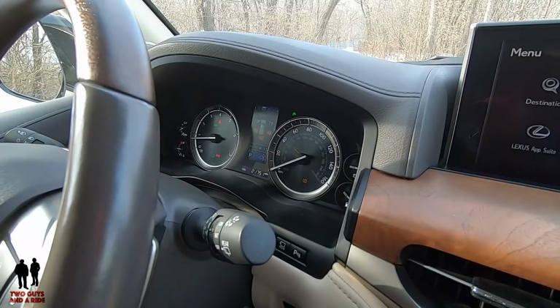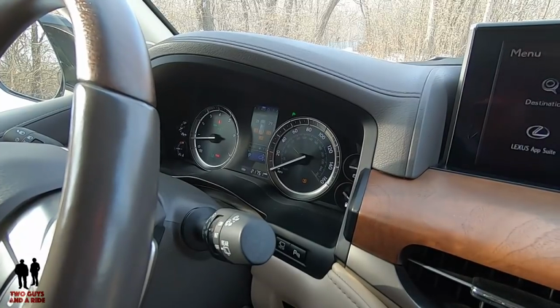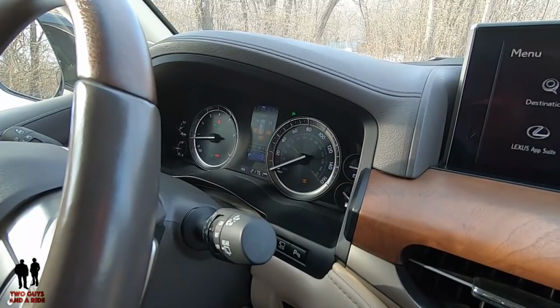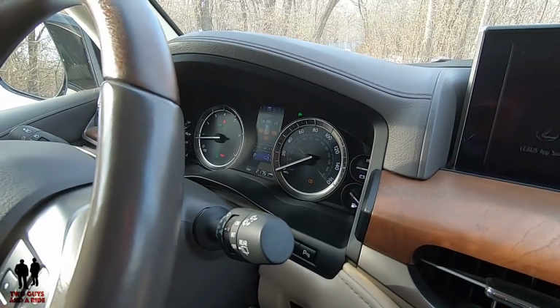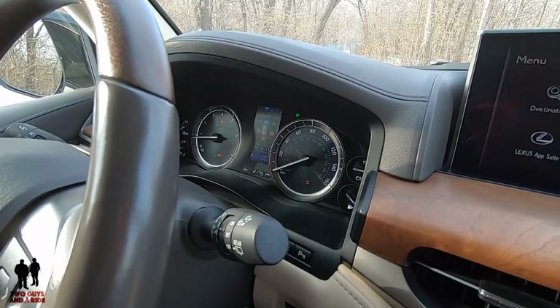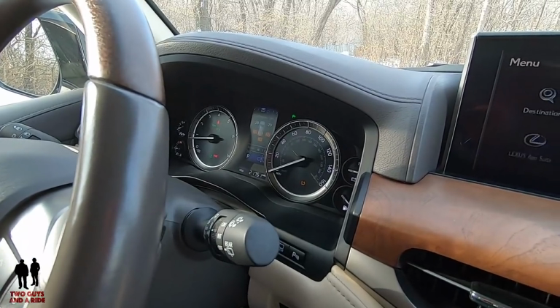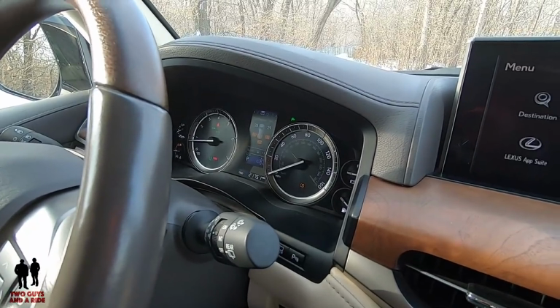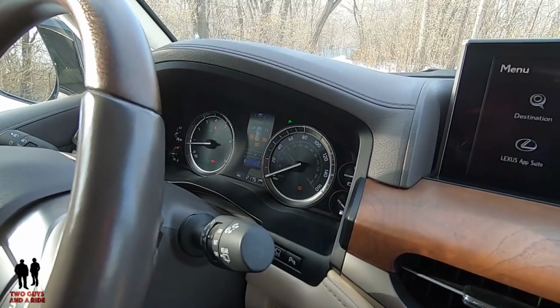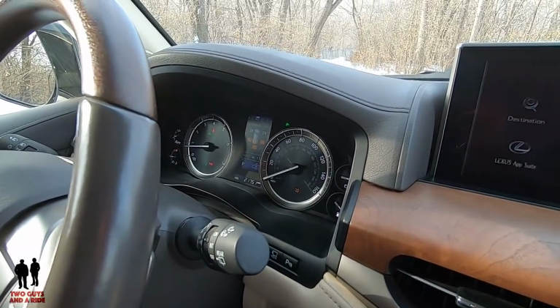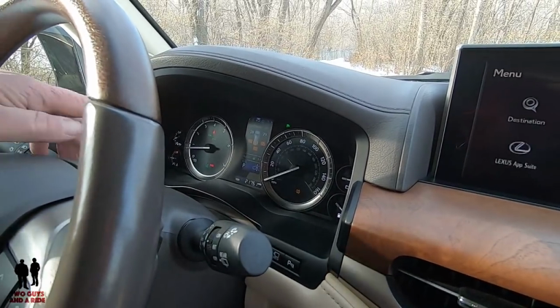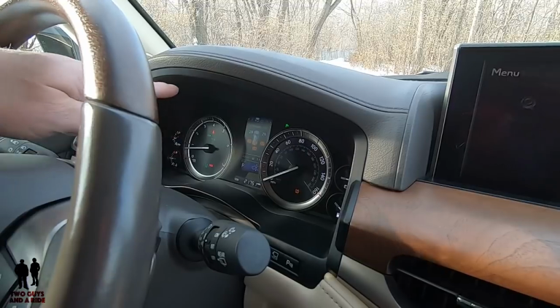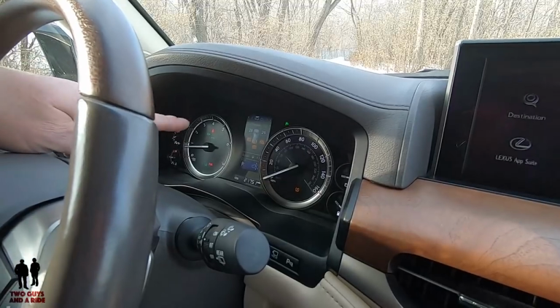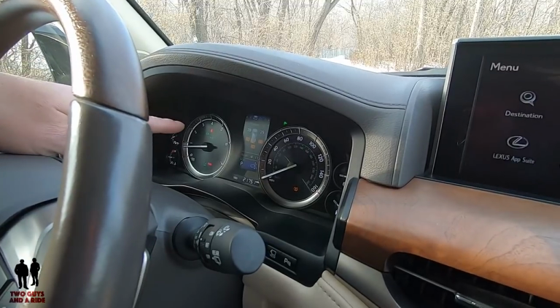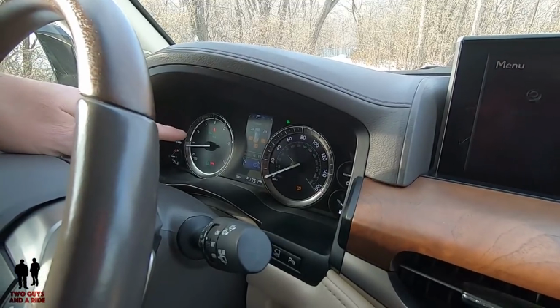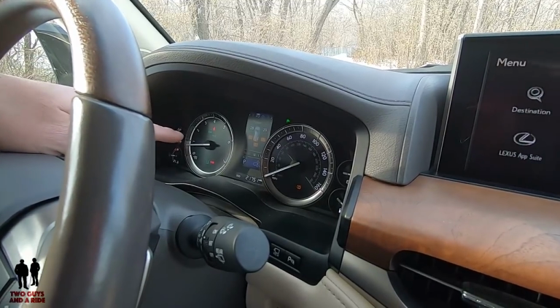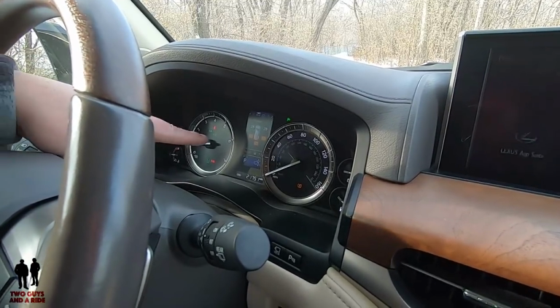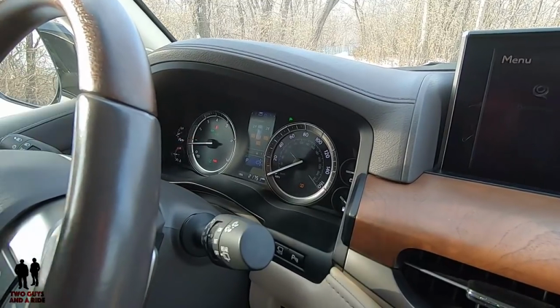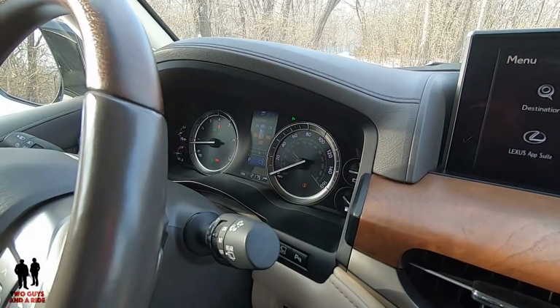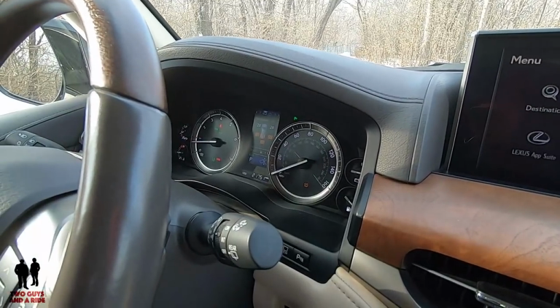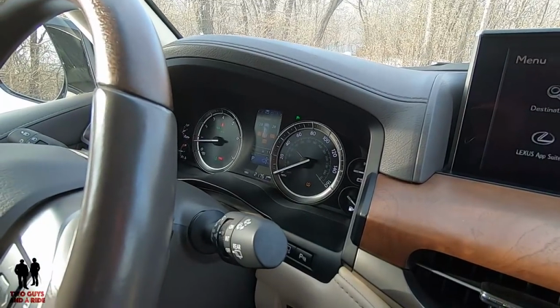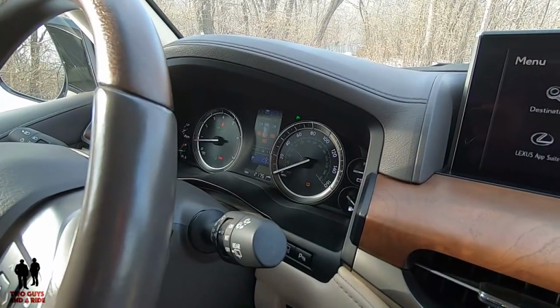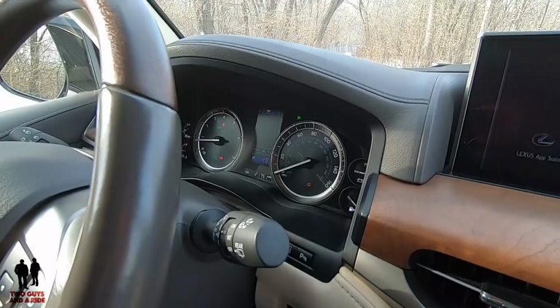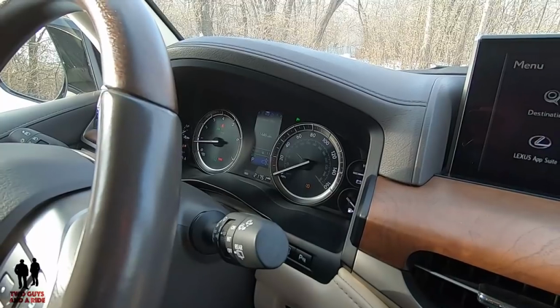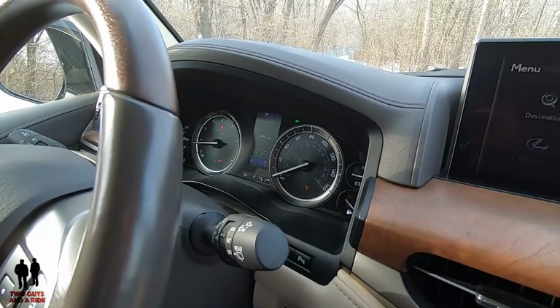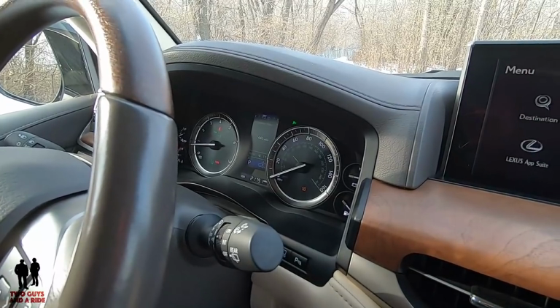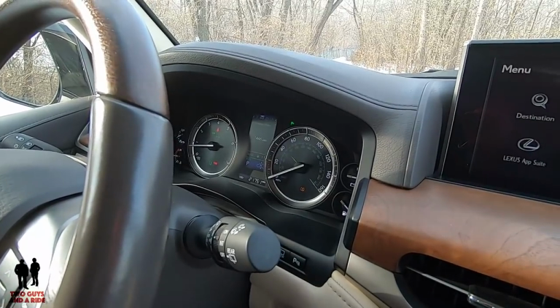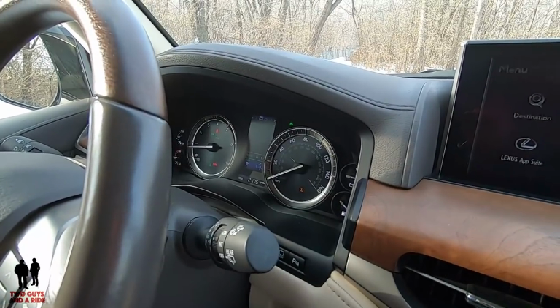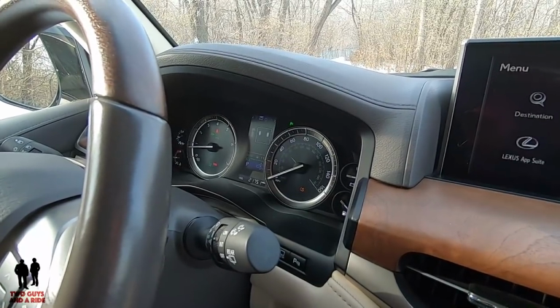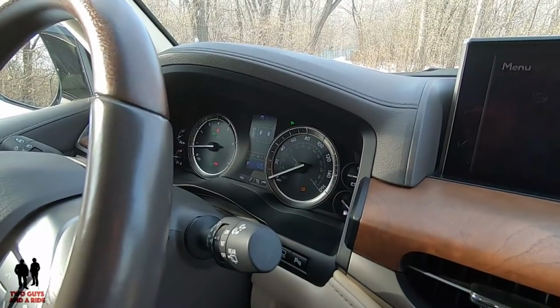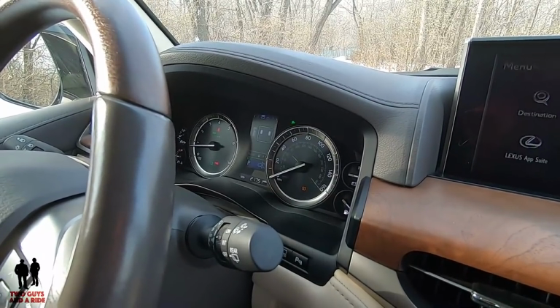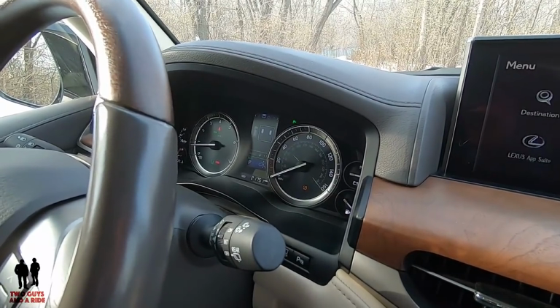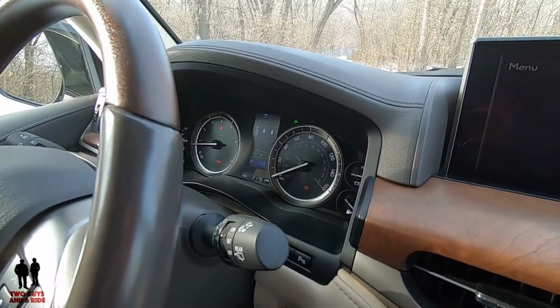If I go down here, I get tire pressure — those would be like warnings, and it does your spare tire too, which is cool. An unusual thing. Oil maintenance, and then it goes back to your steering wheel position.